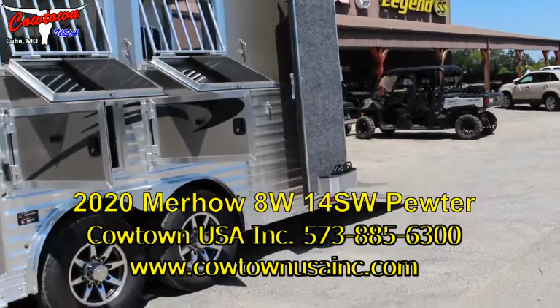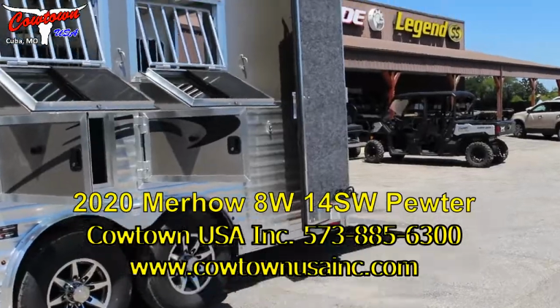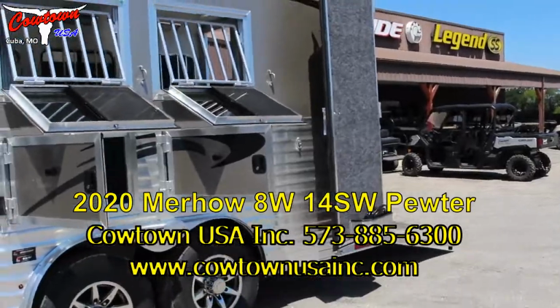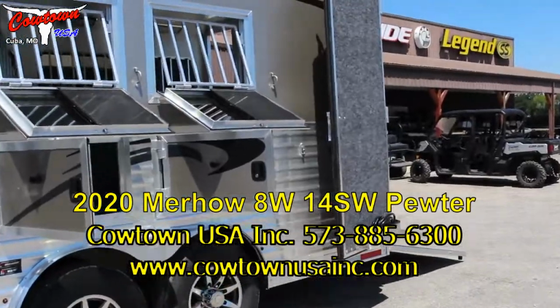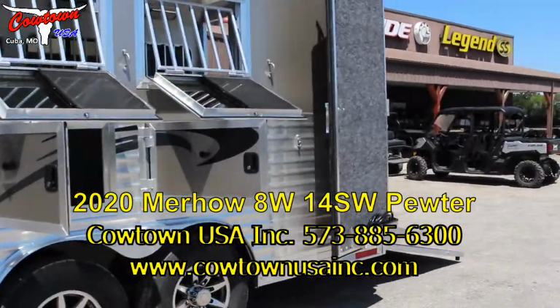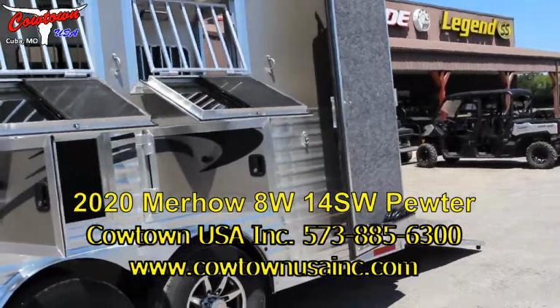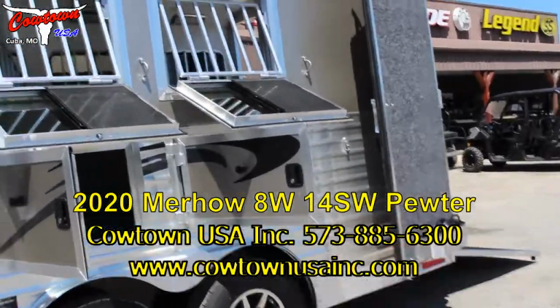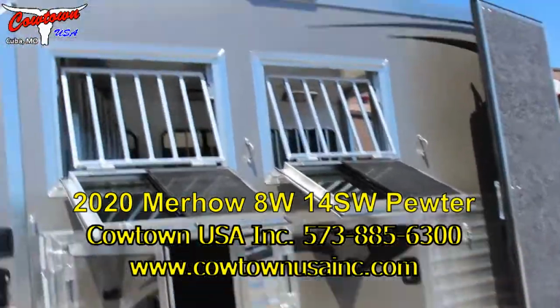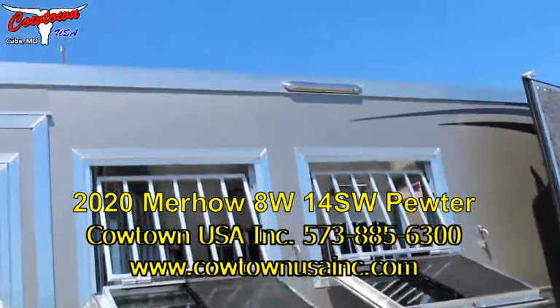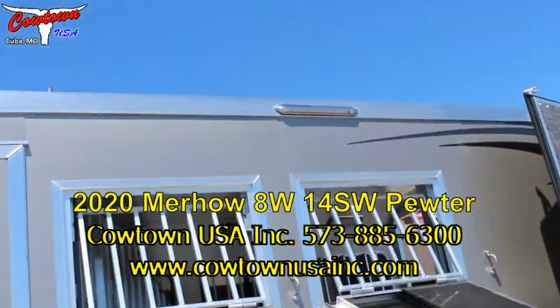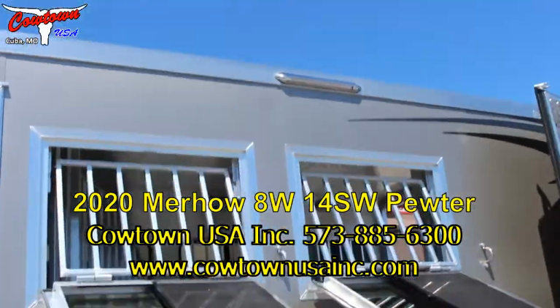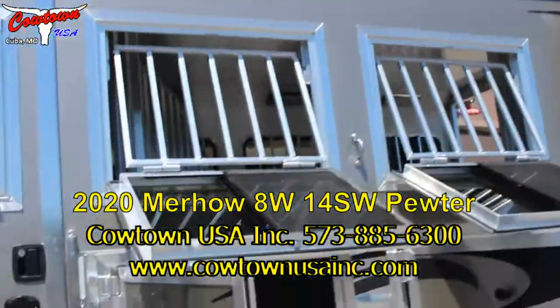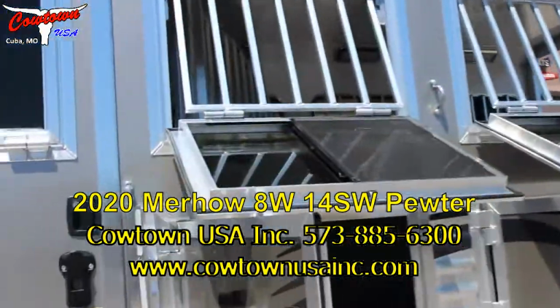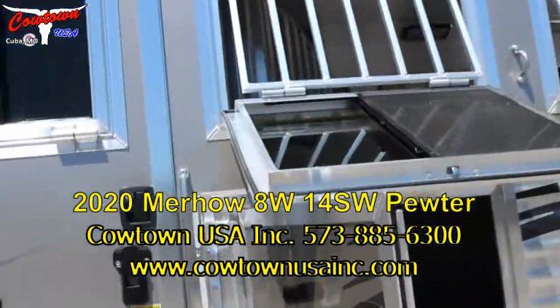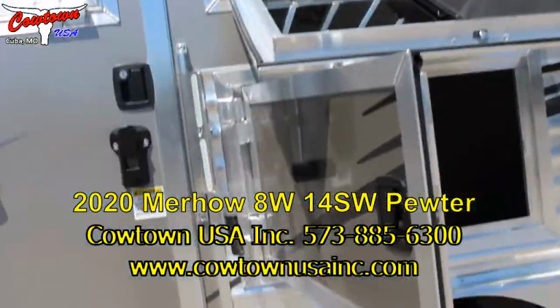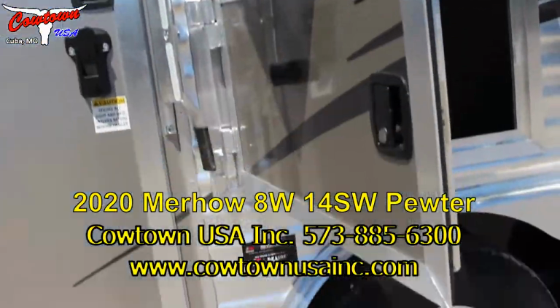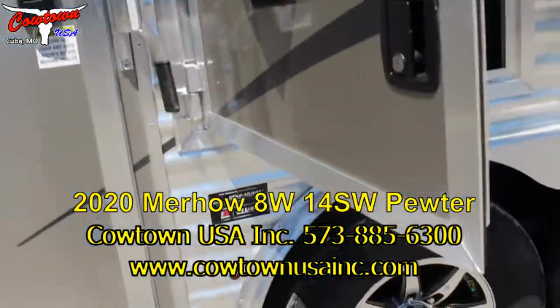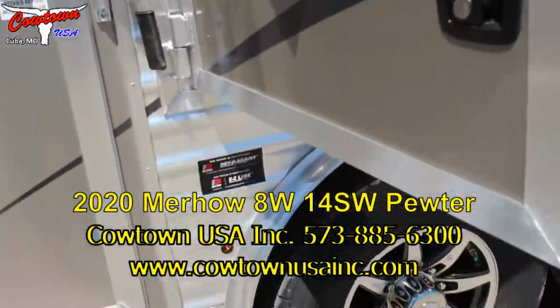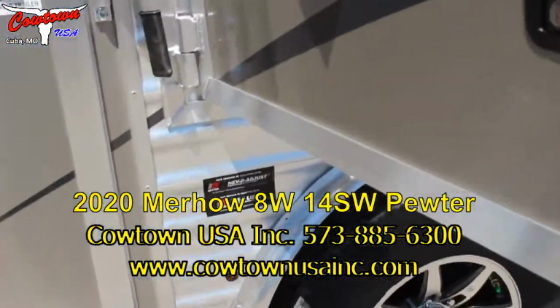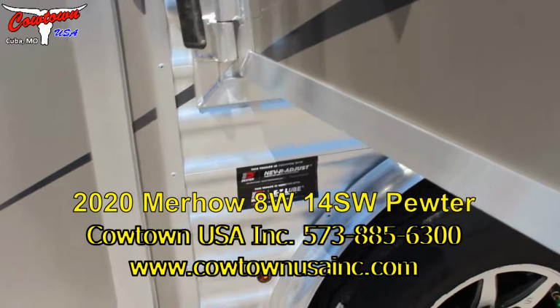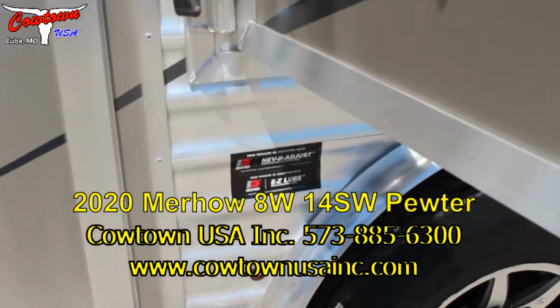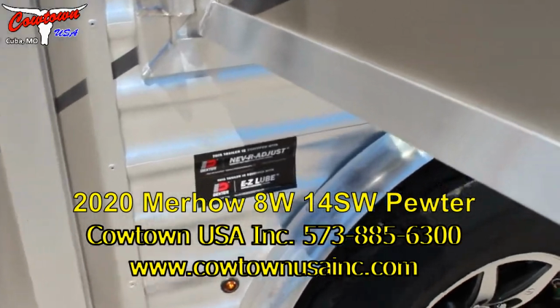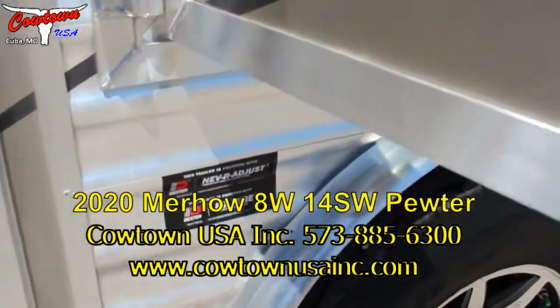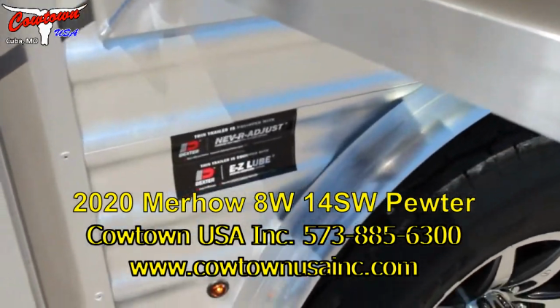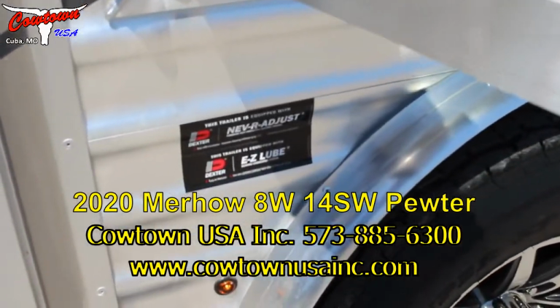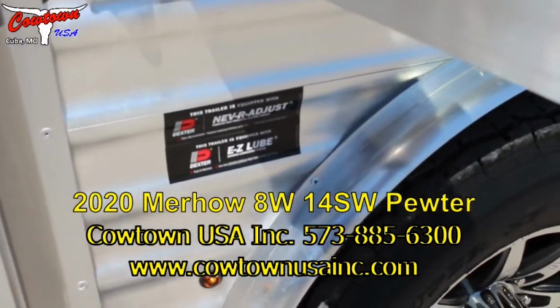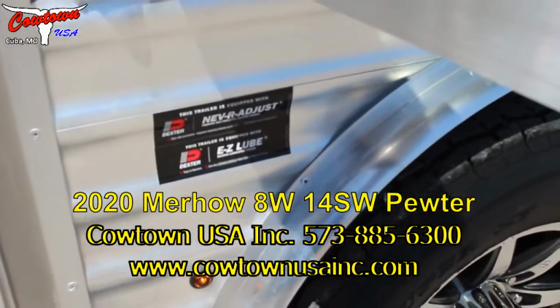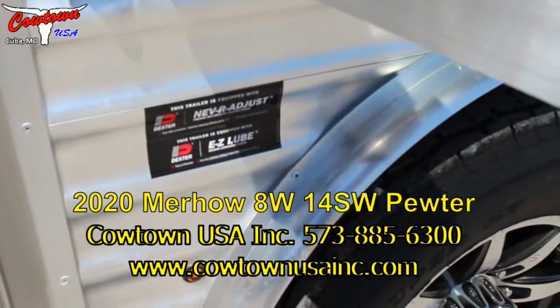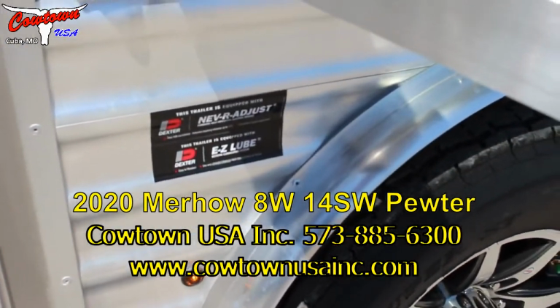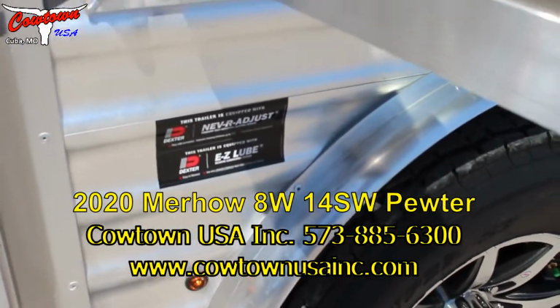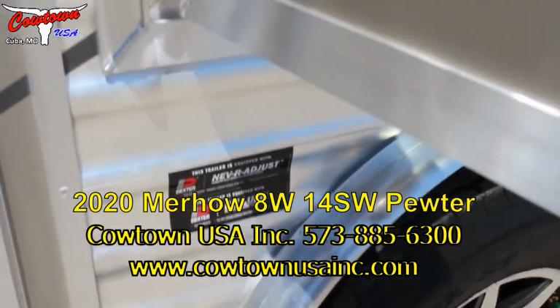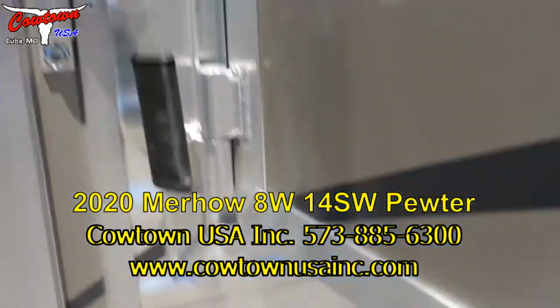Got your mangers, your drop down doors, separate face bars. You got your Never-Just Easy Lube Dexter axles.